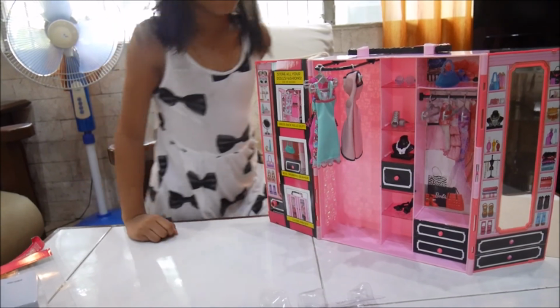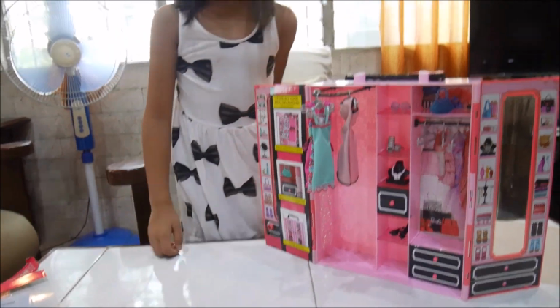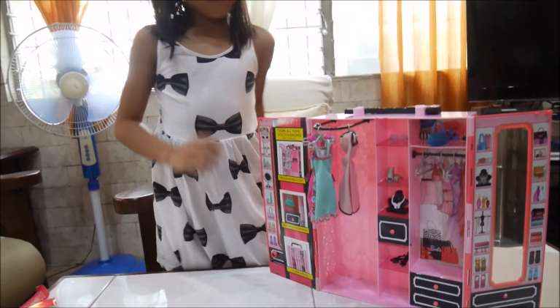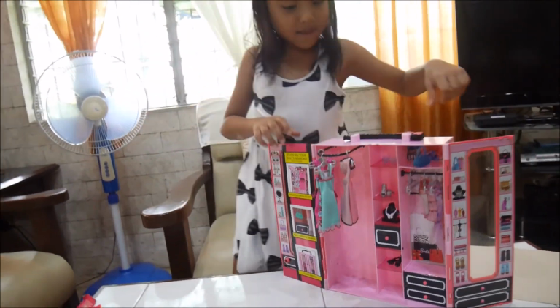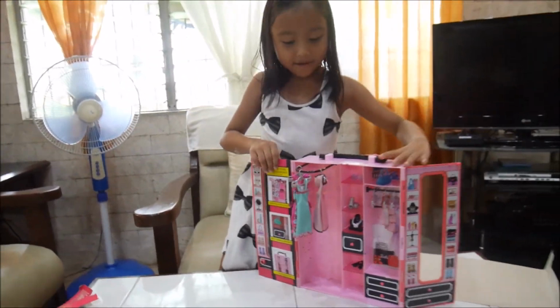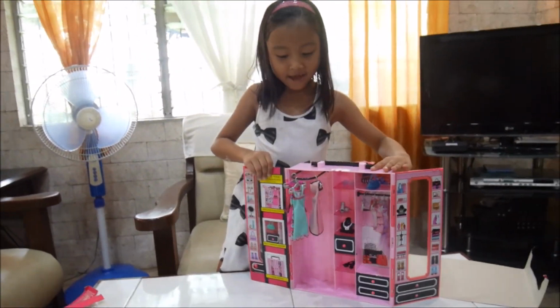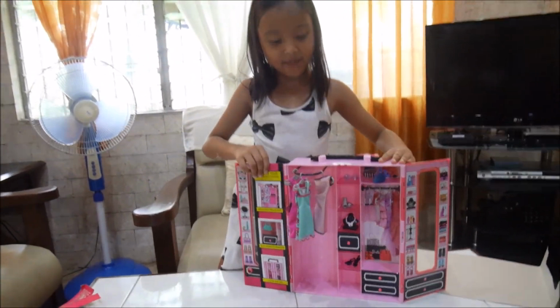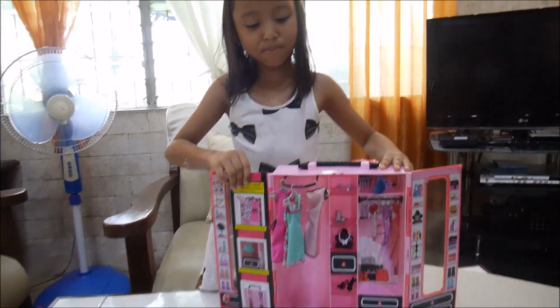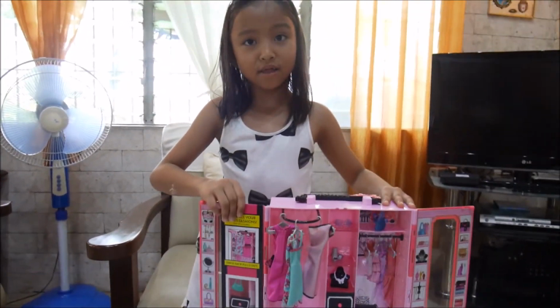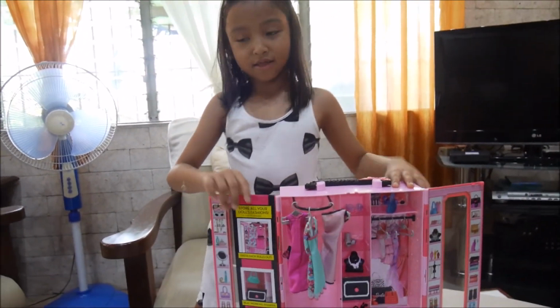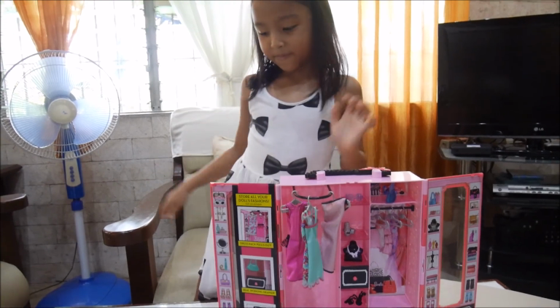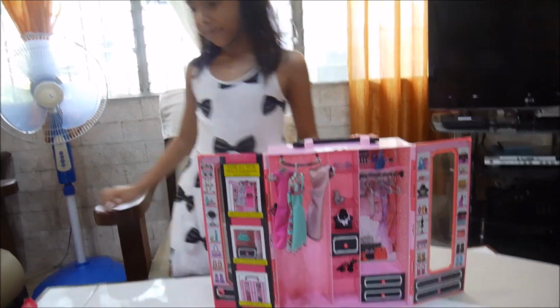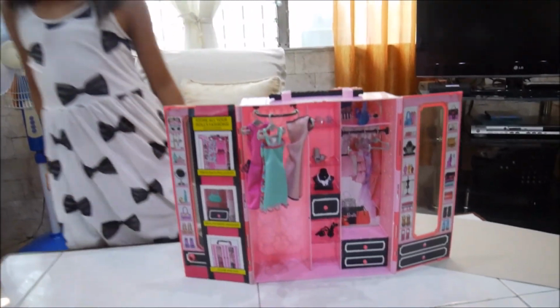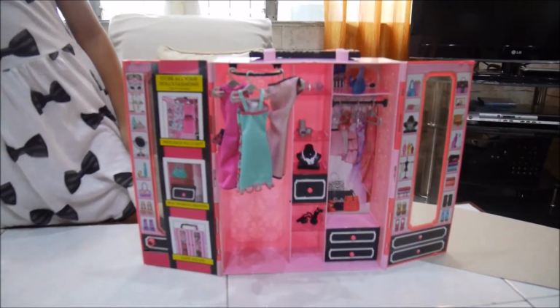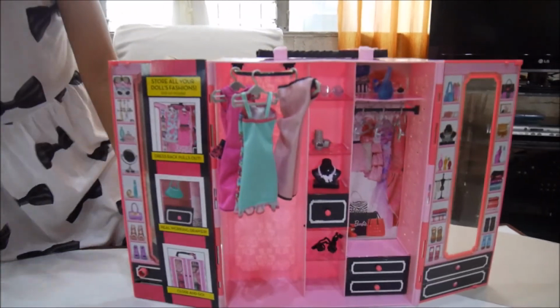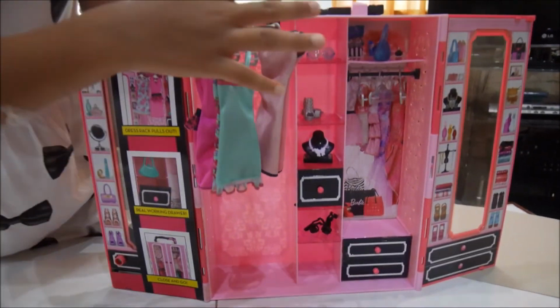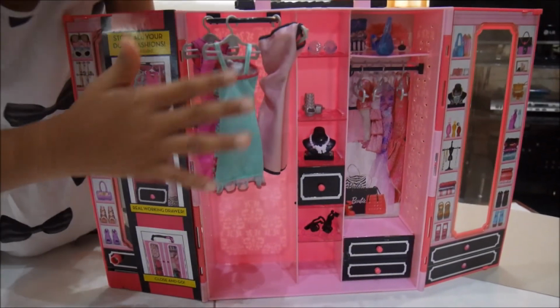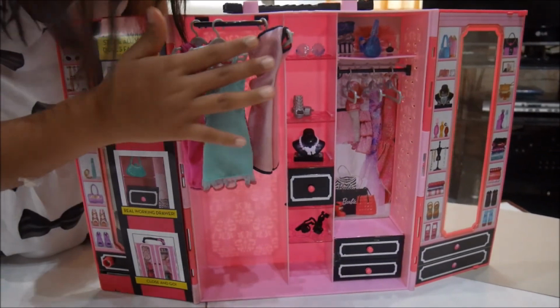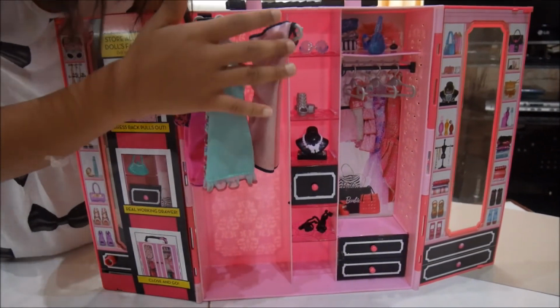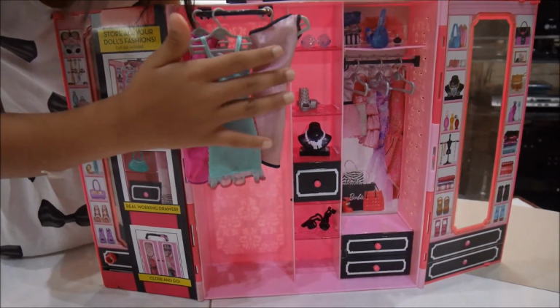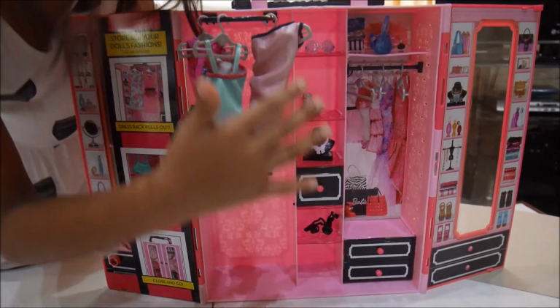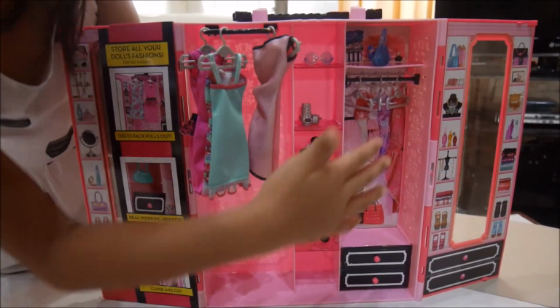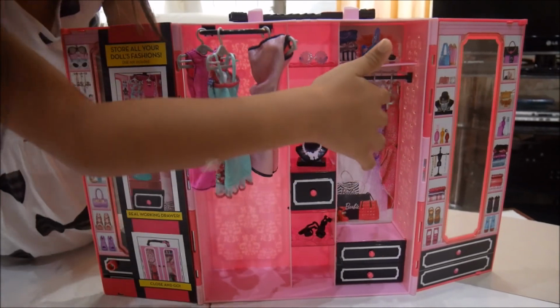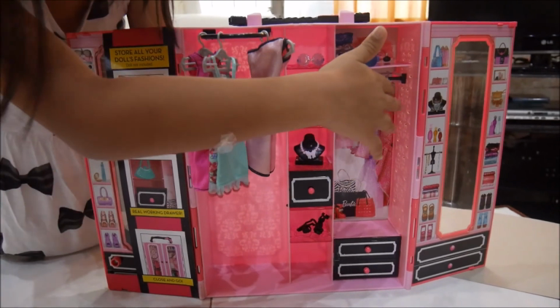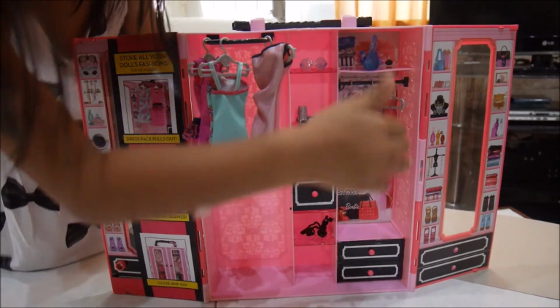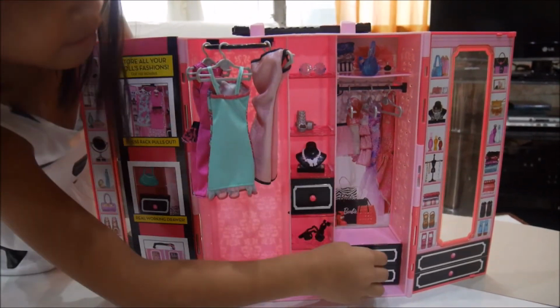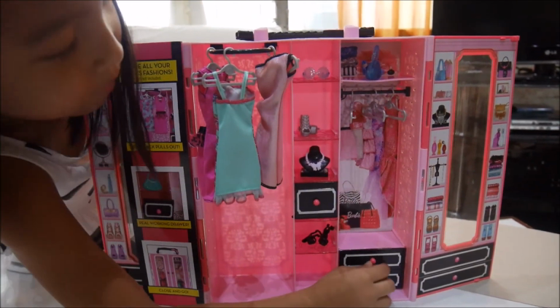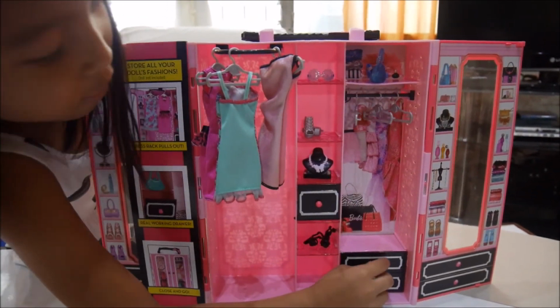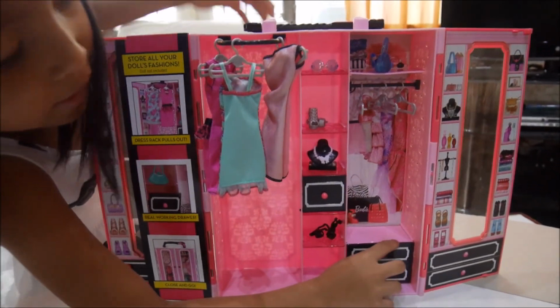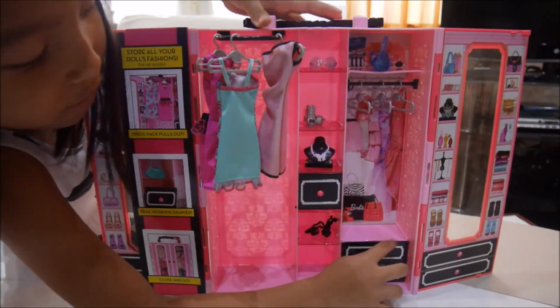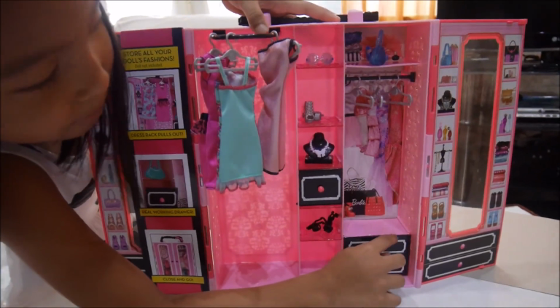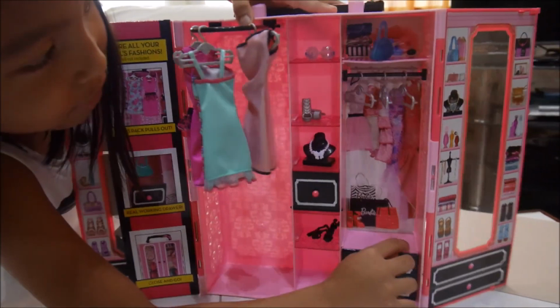Now this is what it looks like when I assembled it. I gave the dresses hangers under there, and you can put some other dresses over there. I forgot to open the drawers.